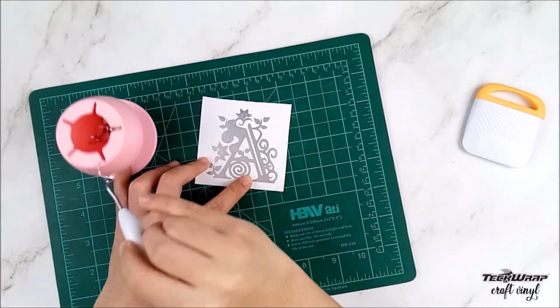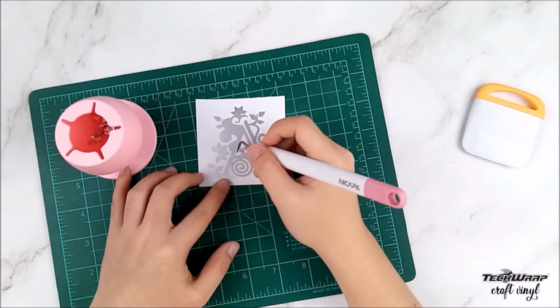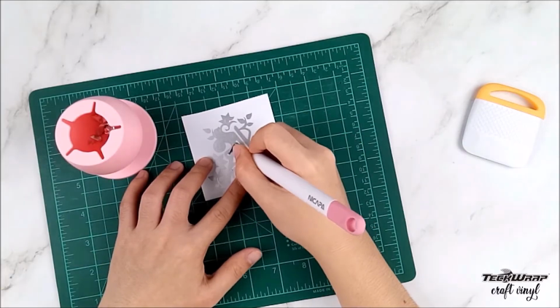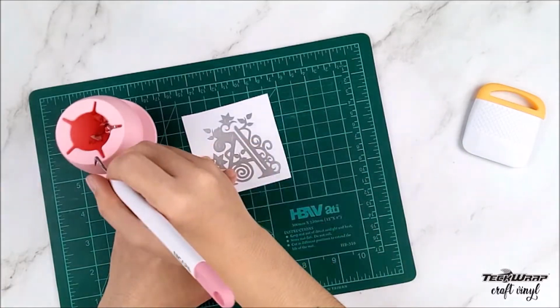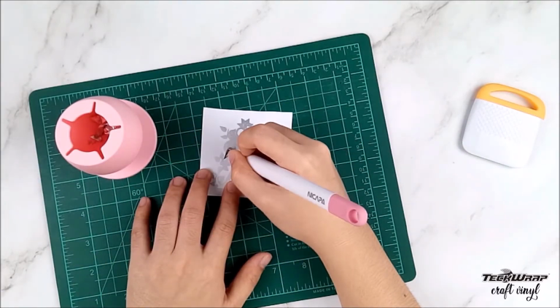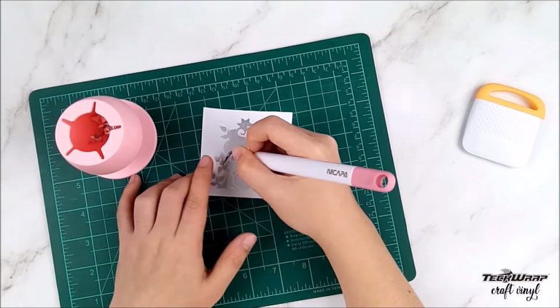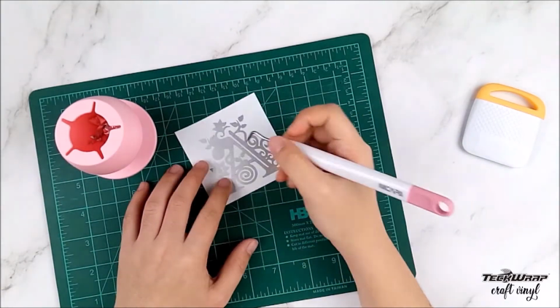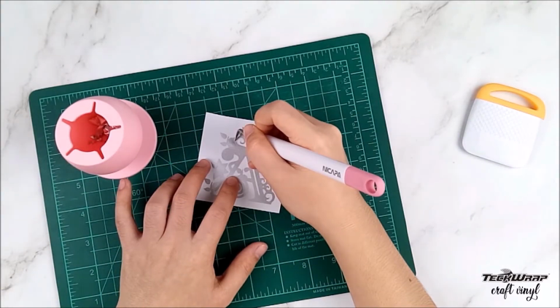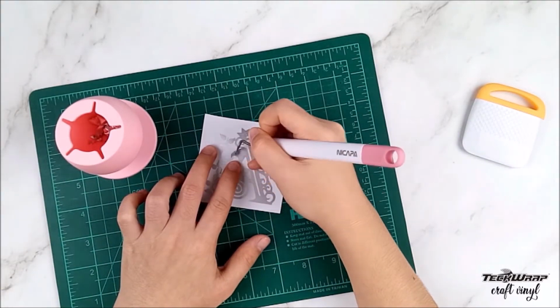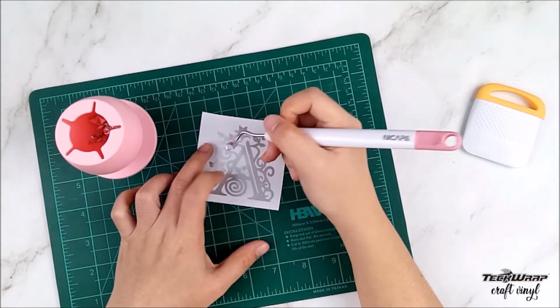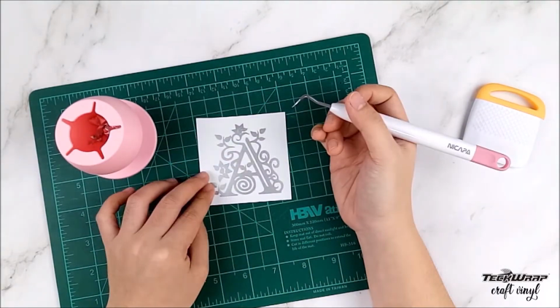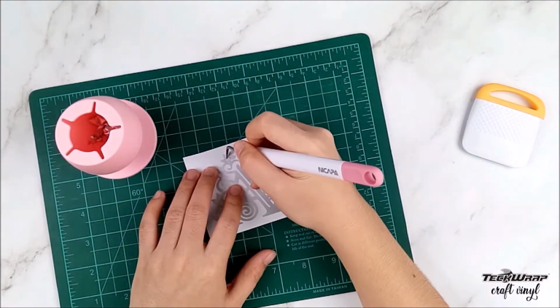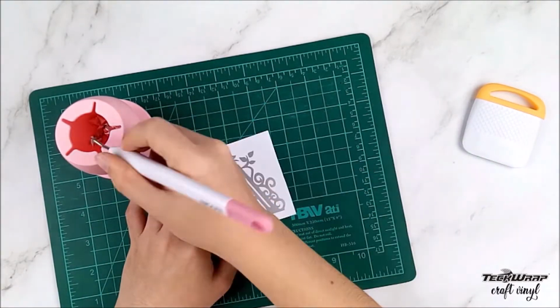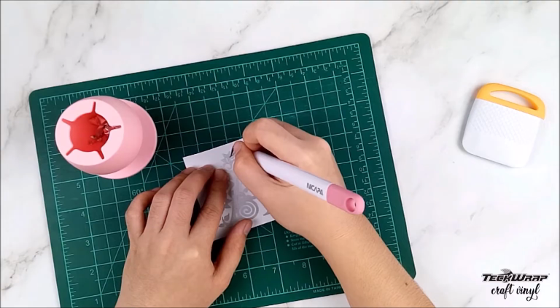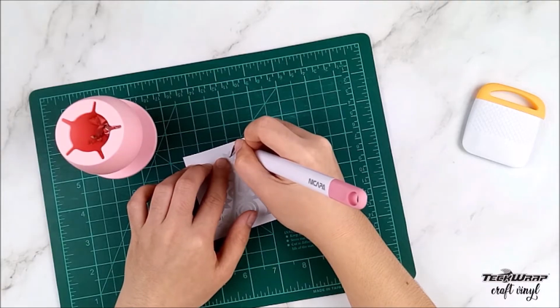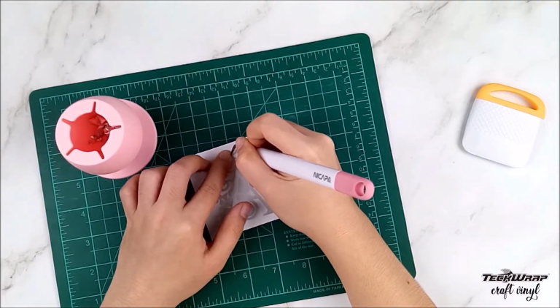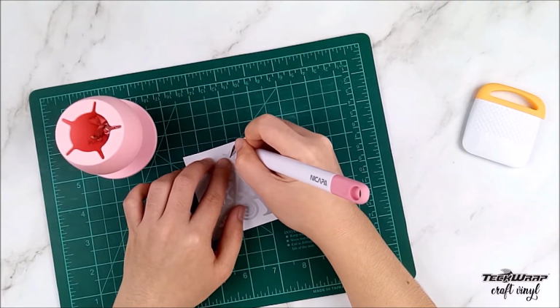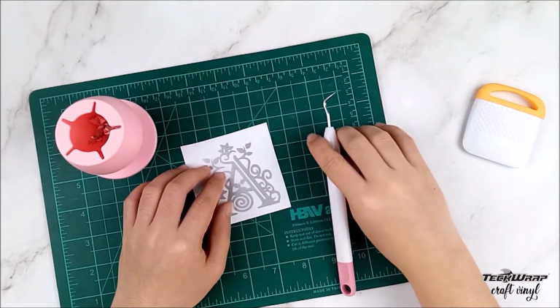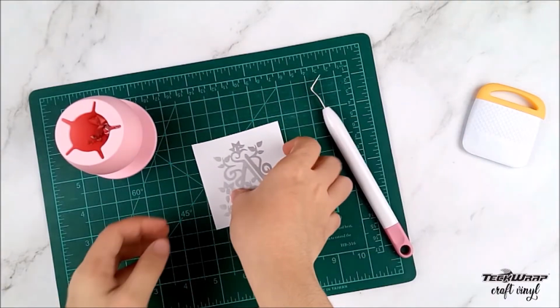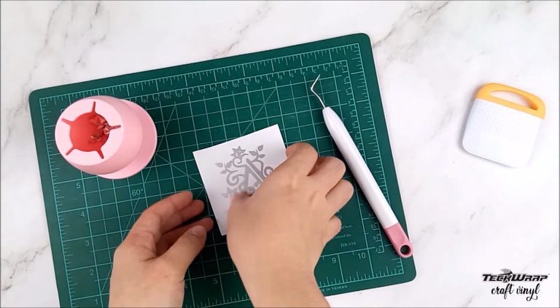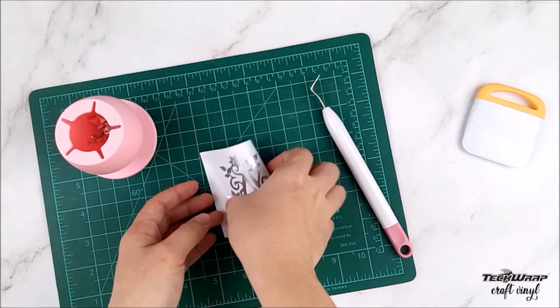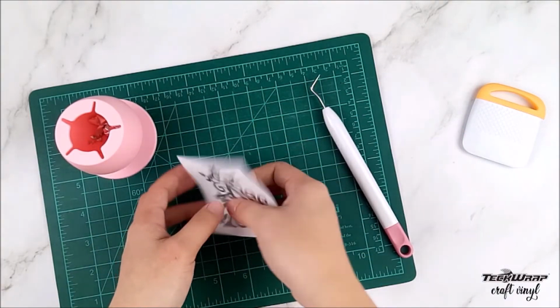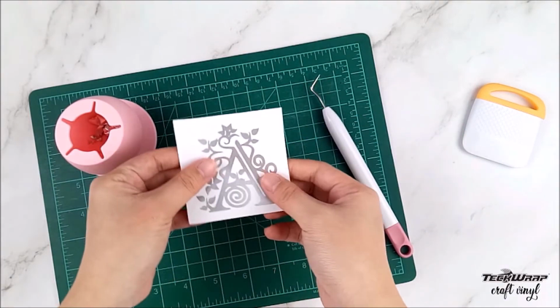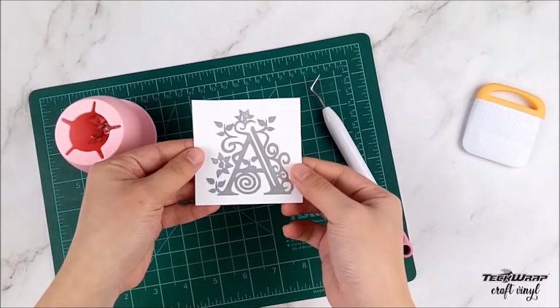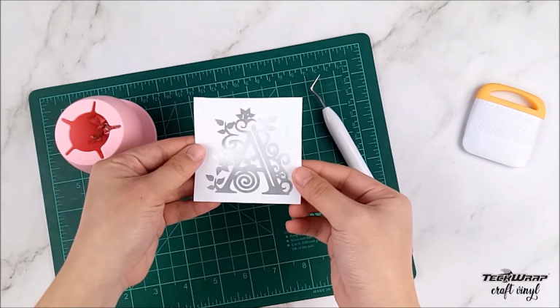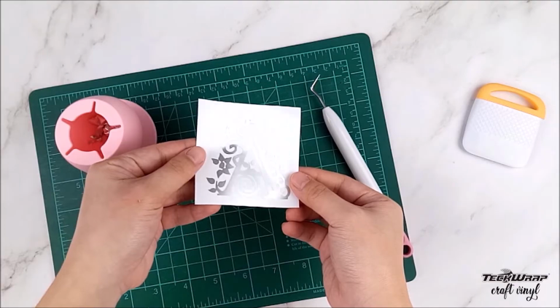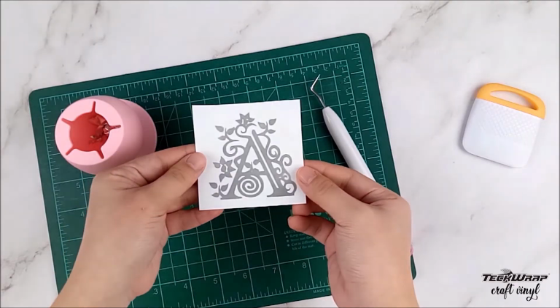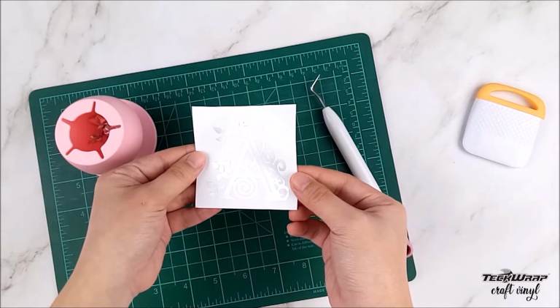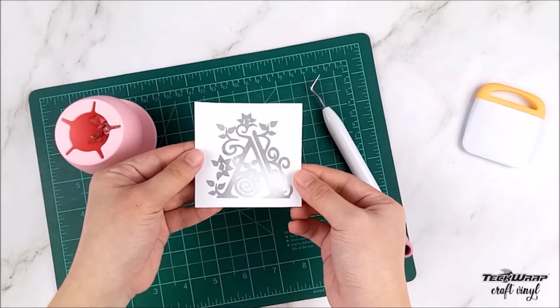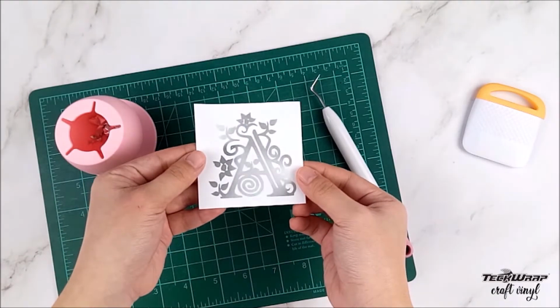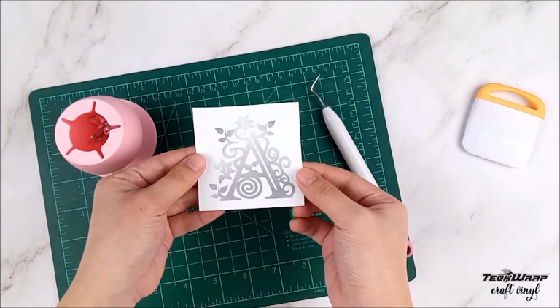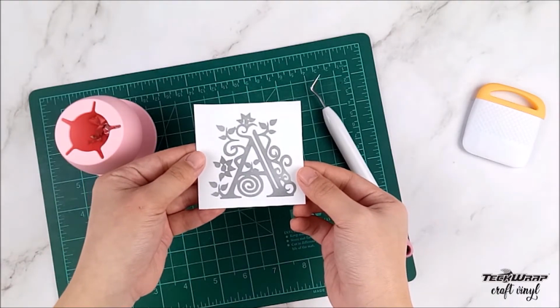As you can see, this TechCrap vinyl is really easy to weed, that's why I really love it. Look at how pretty this metallic vinyl is and how it complements the monogram design.